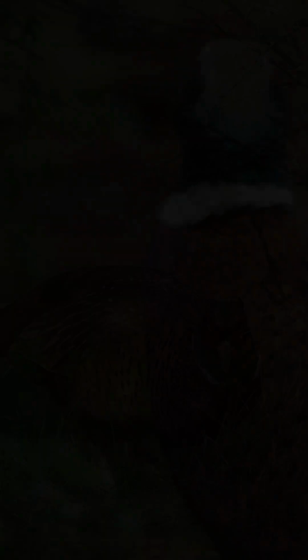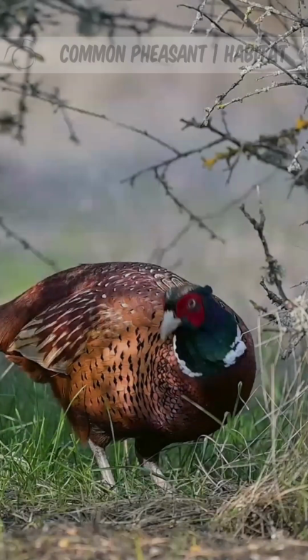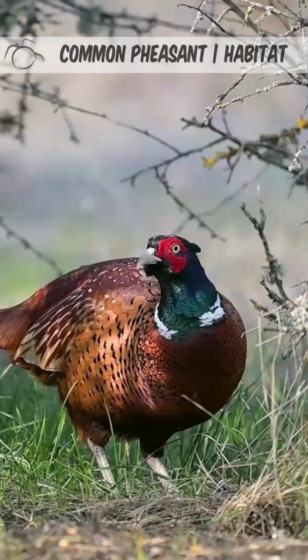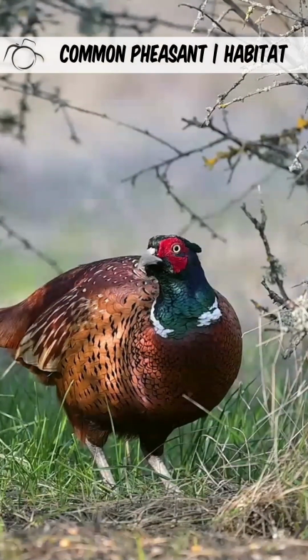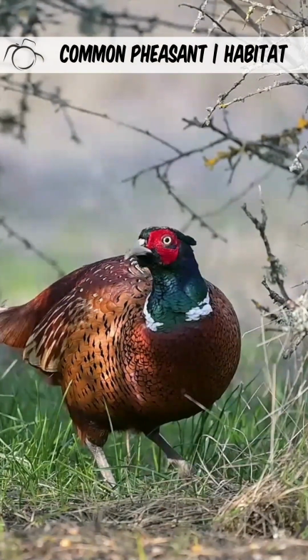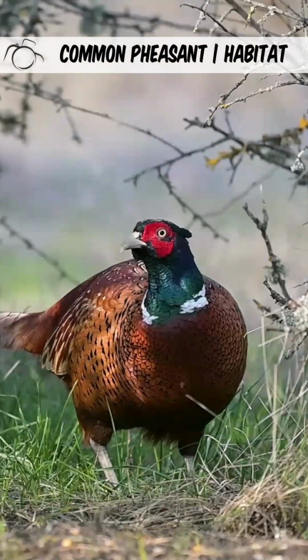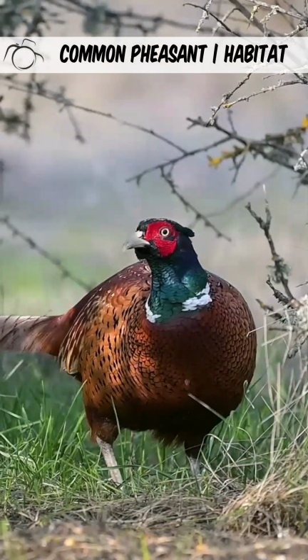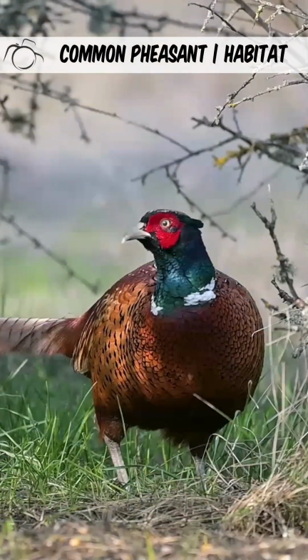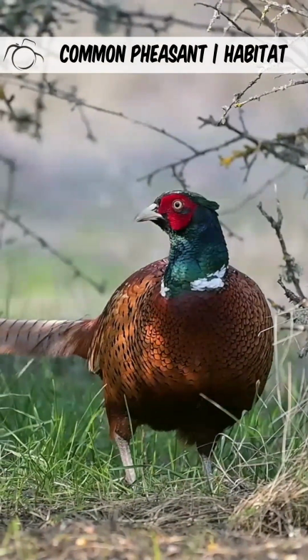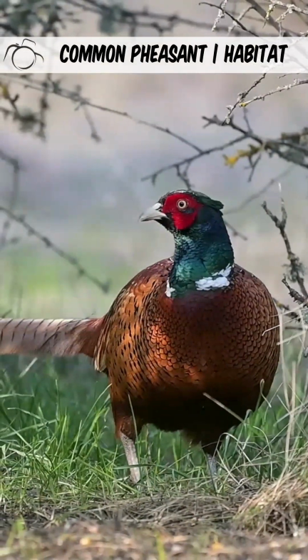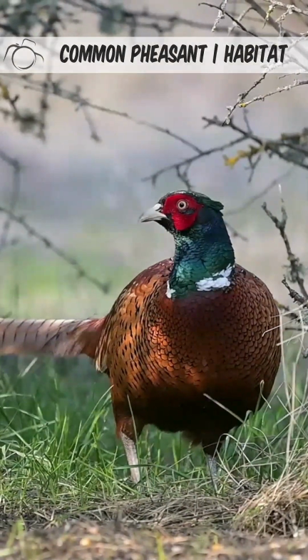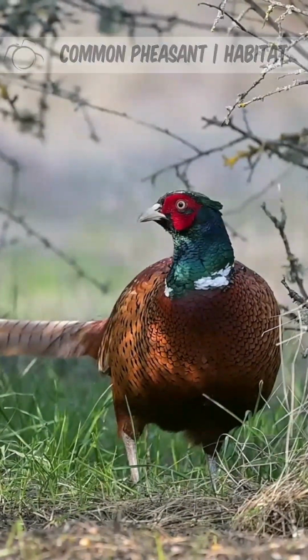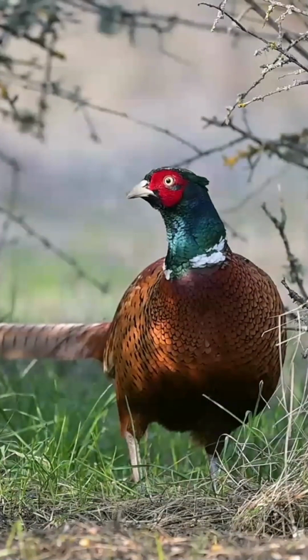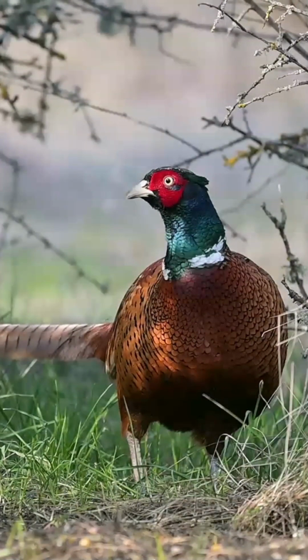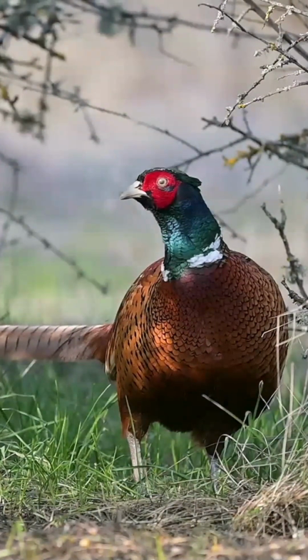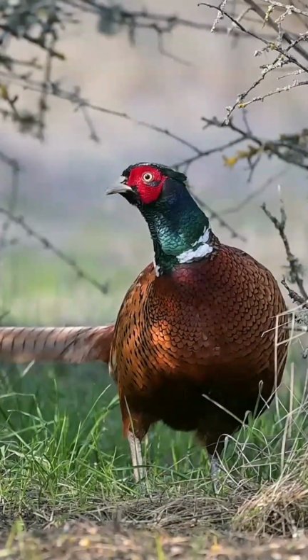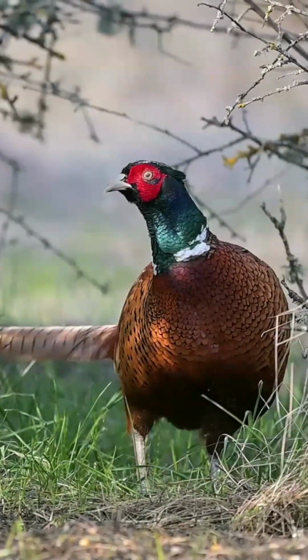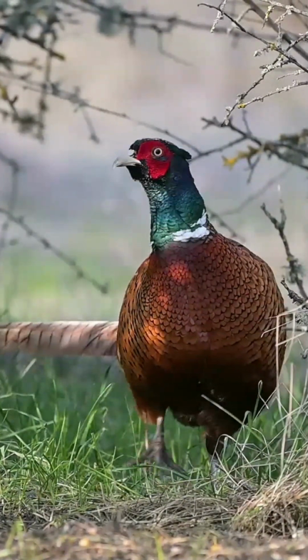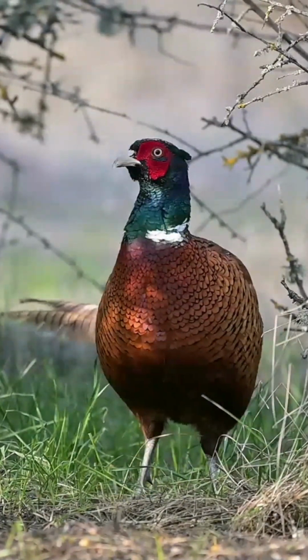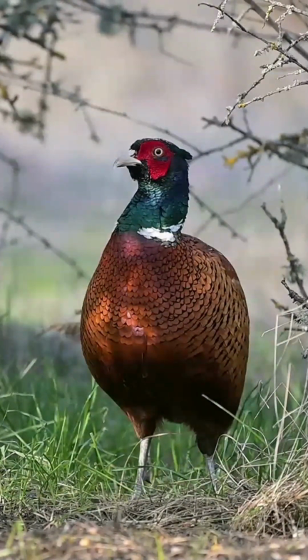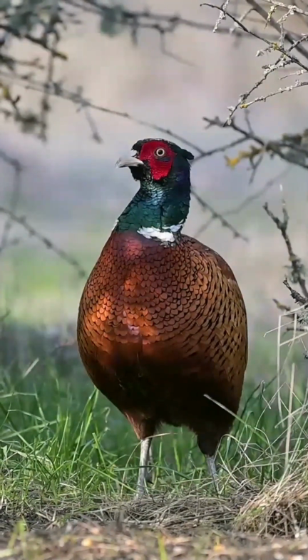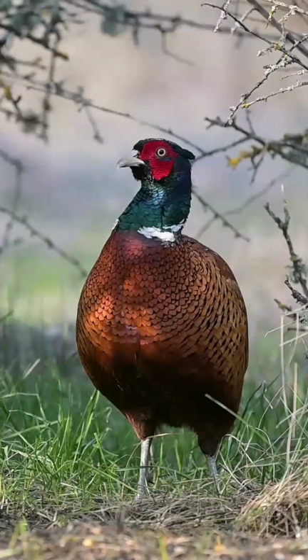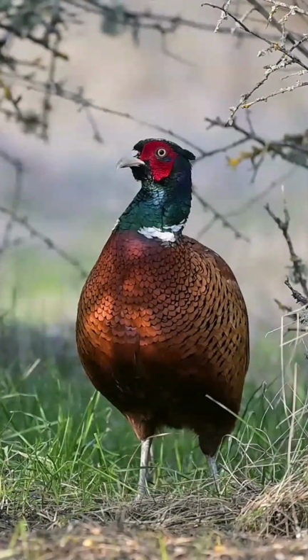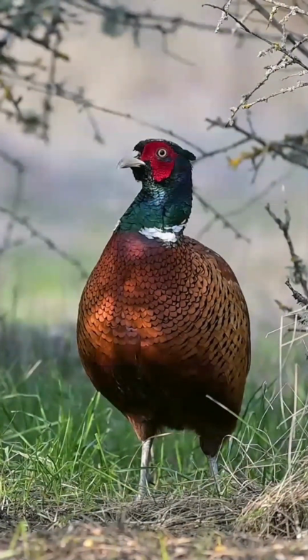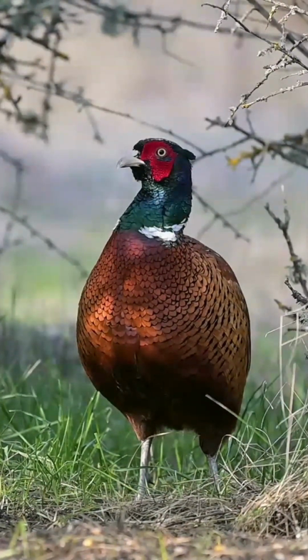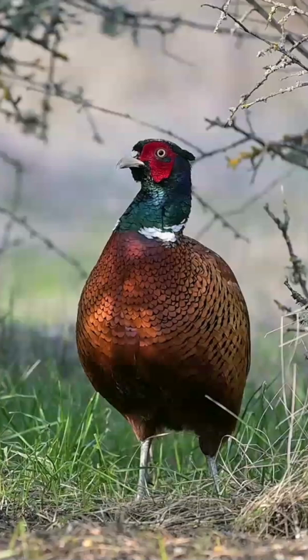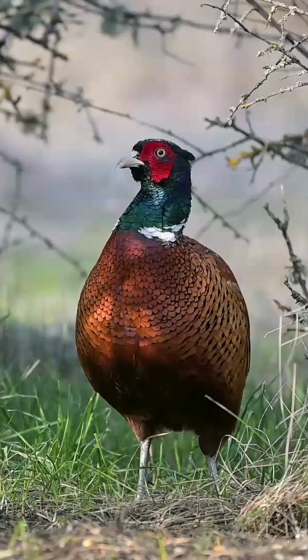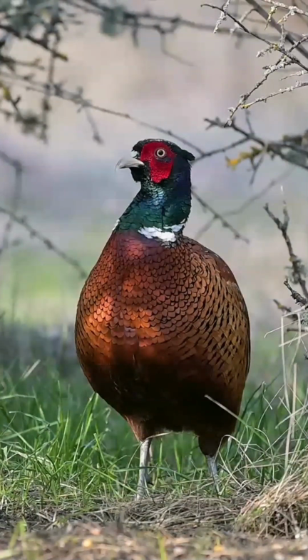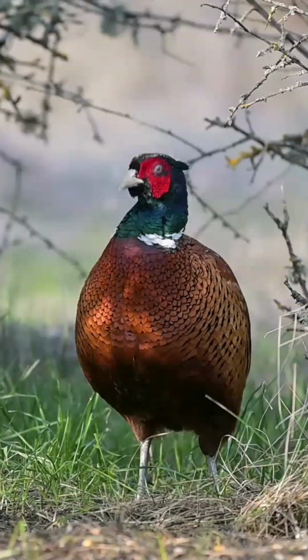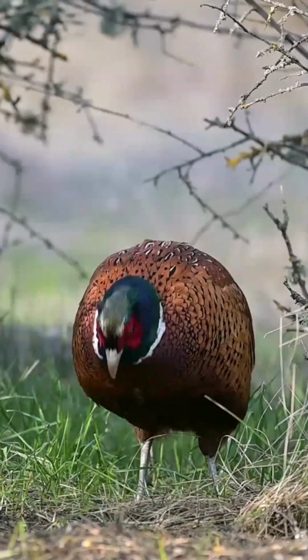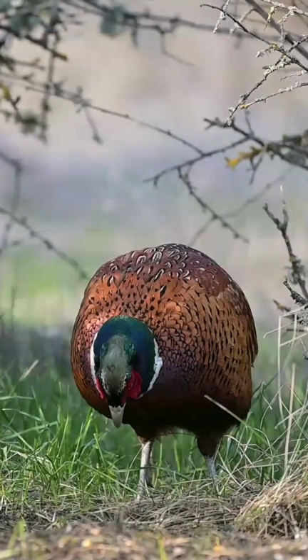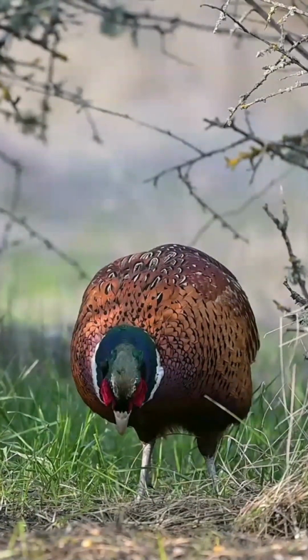They can be found in their highest densities in pastoral and arable land, as well as deciduous forests and reed beds. However, they can be found in a range of environments, wherever there is sufficient cover for them to hide.